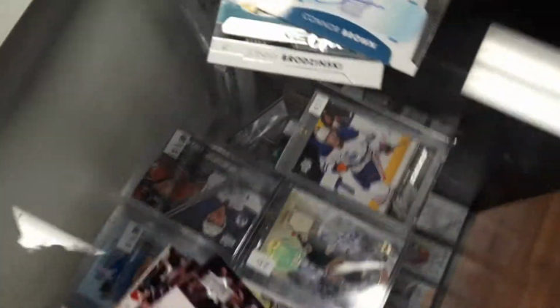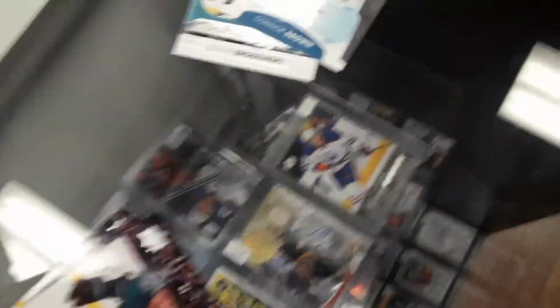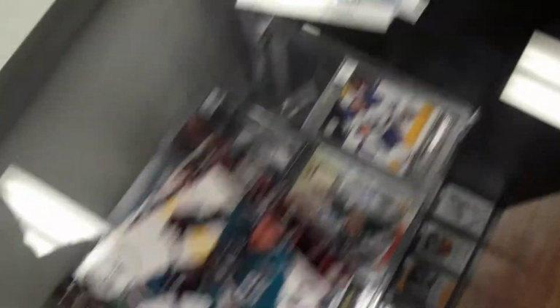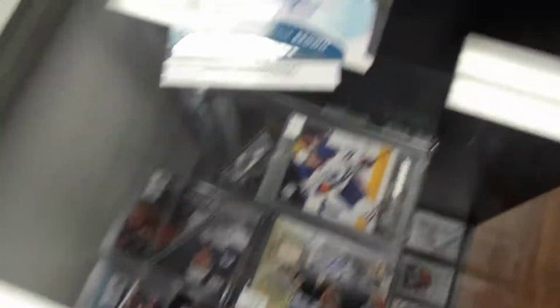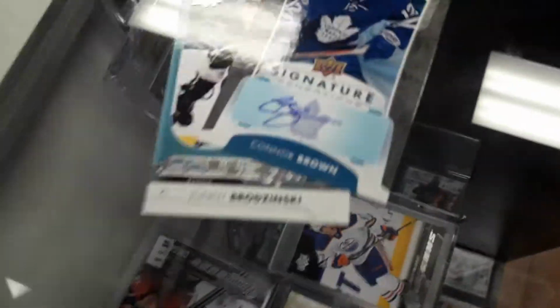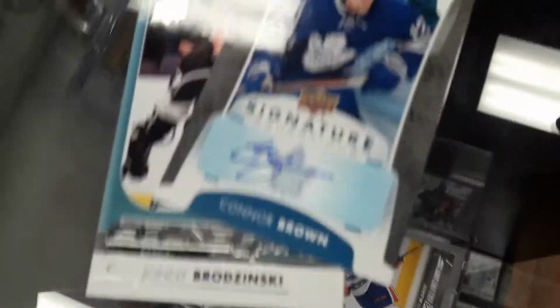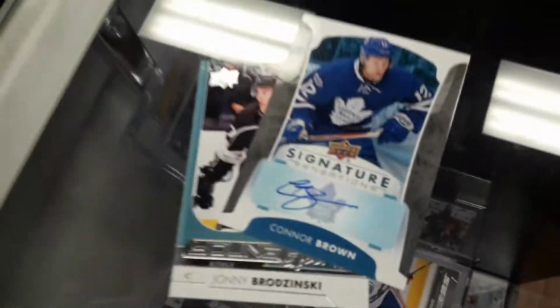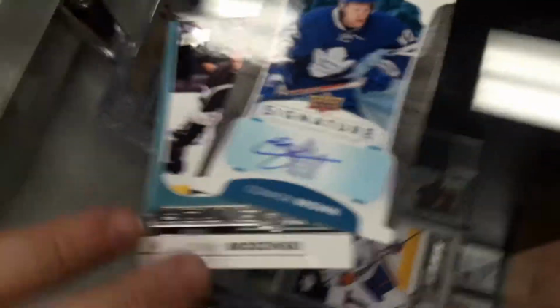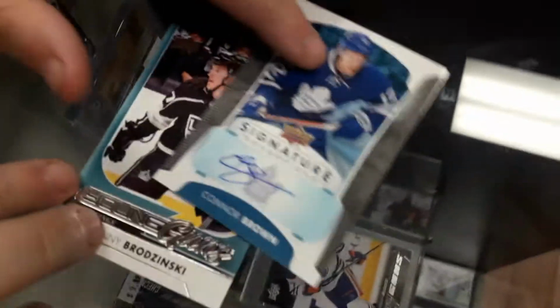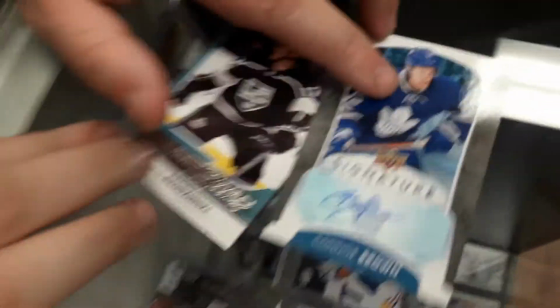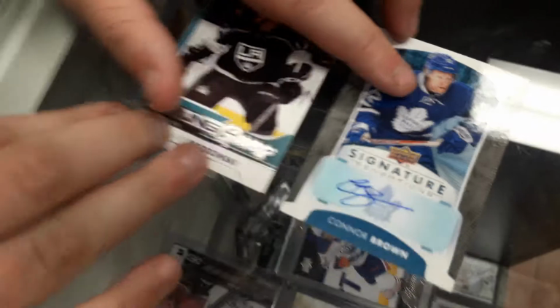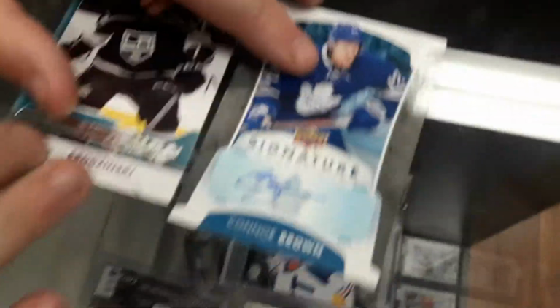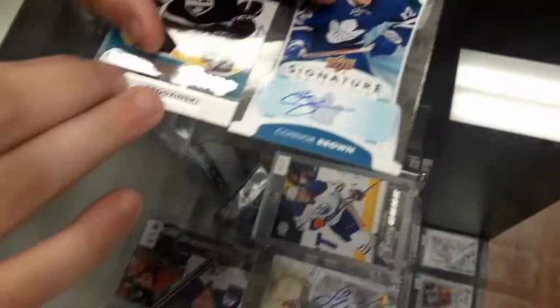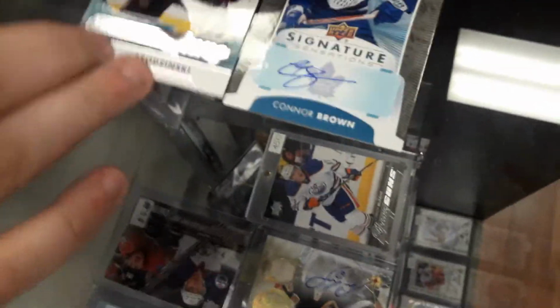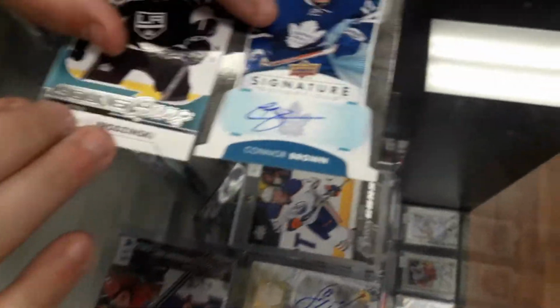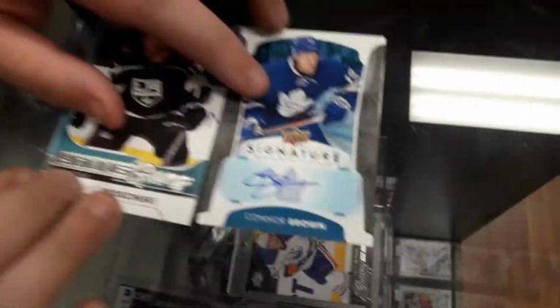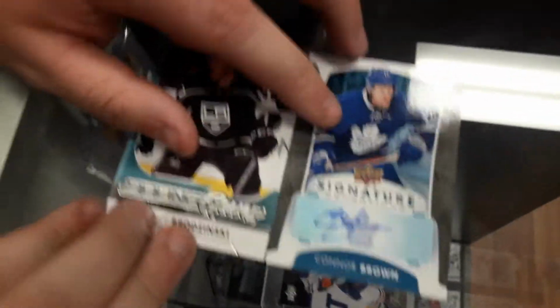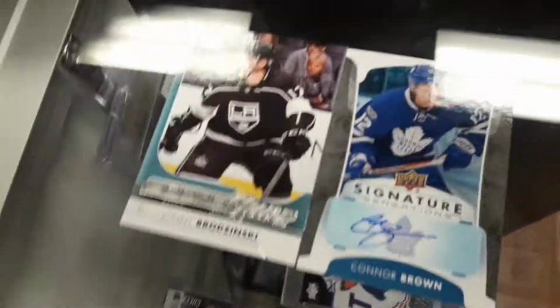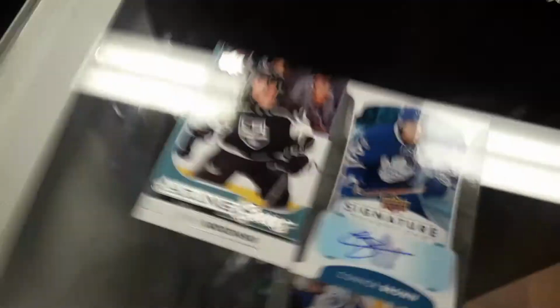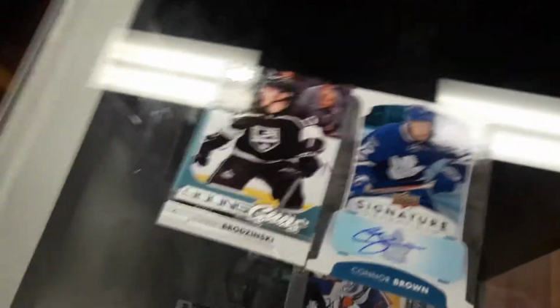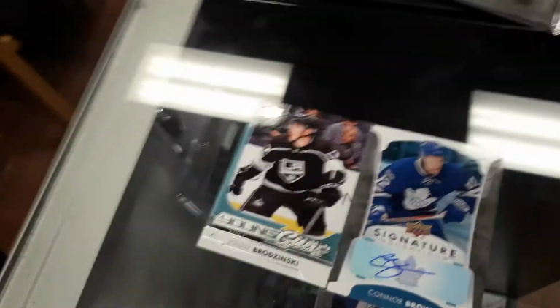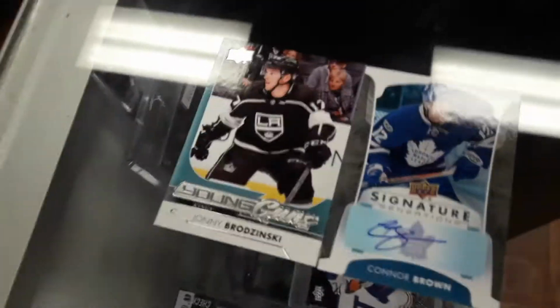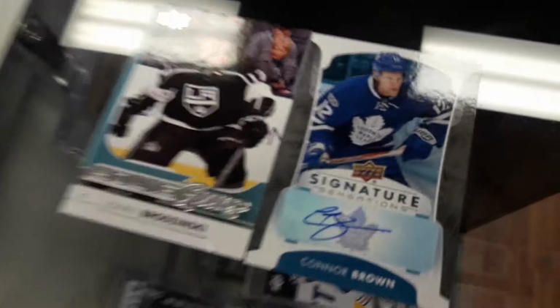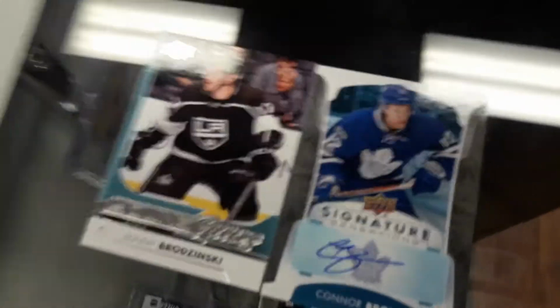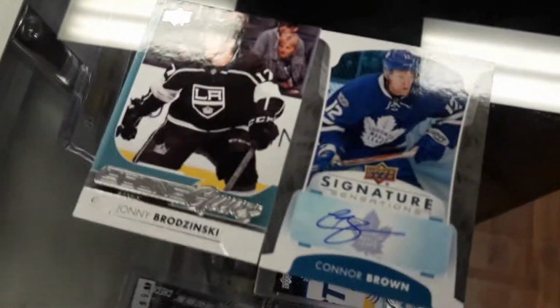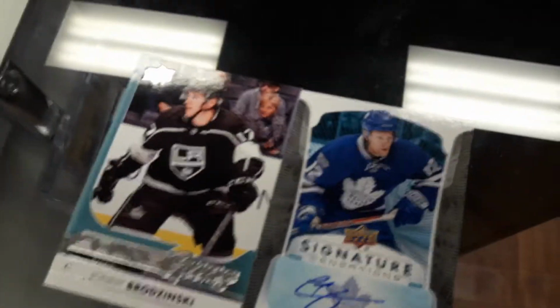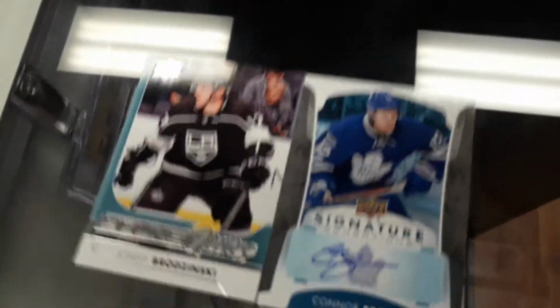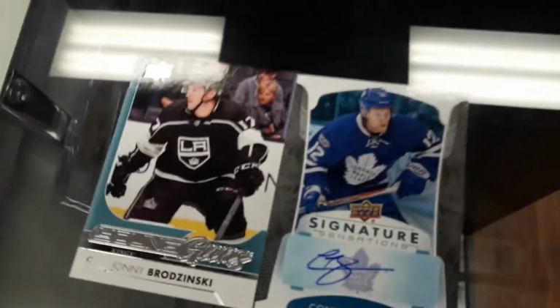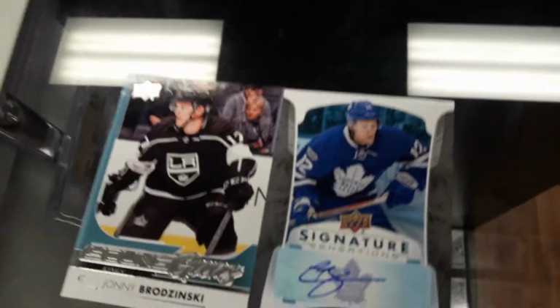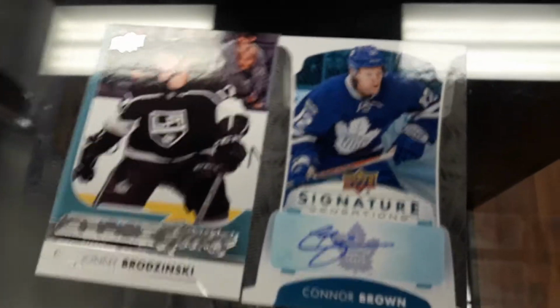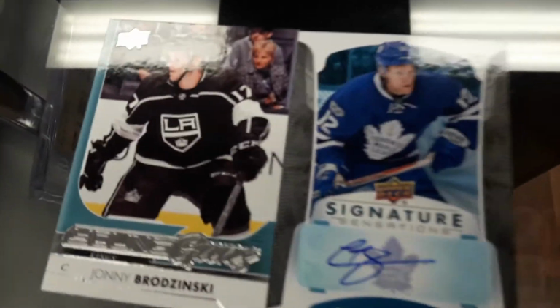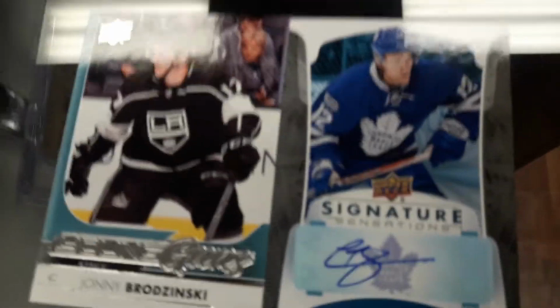This man did it again — are you kidding me? In one pack you get a Young Gun and an auto! That is not fair. People think I'm lucky — this man right here just opened one pack and hit an auto and a Young Gun.